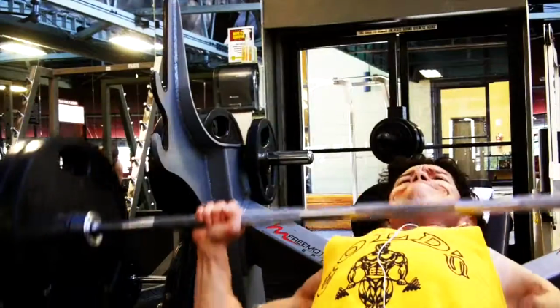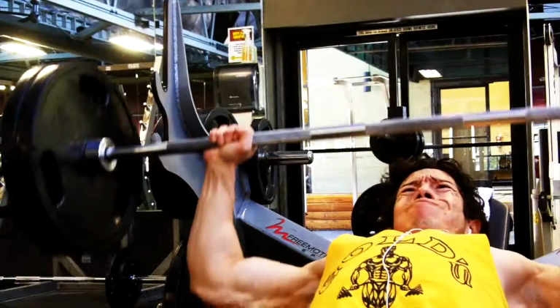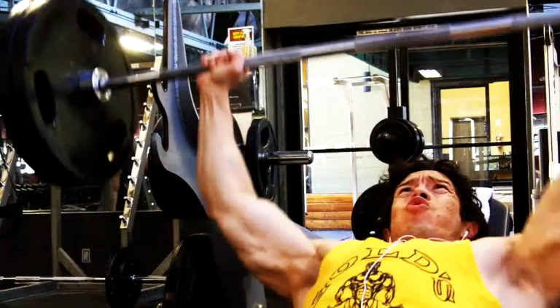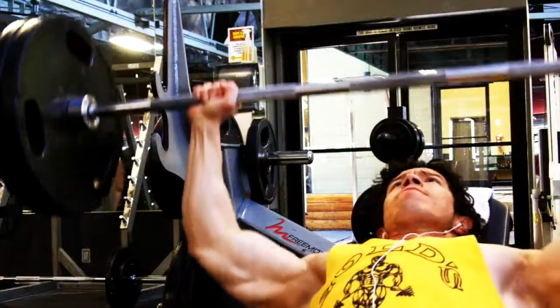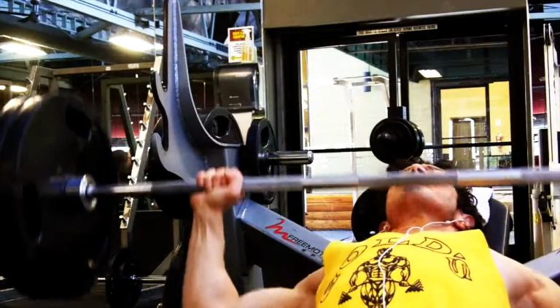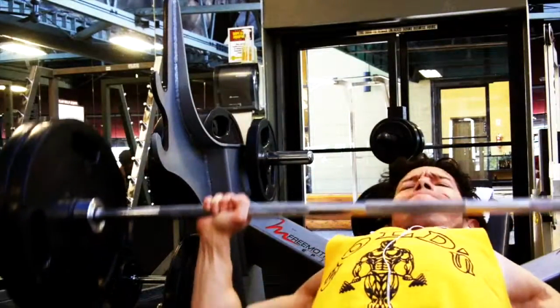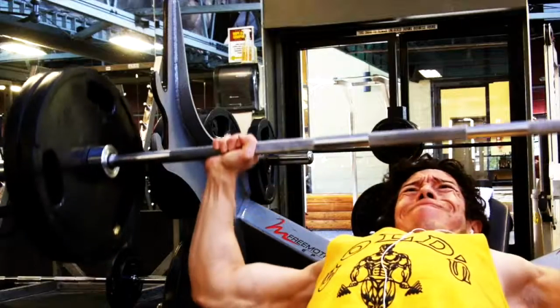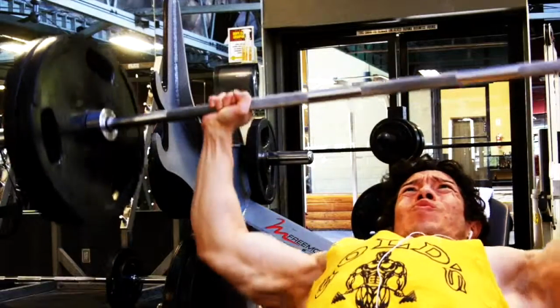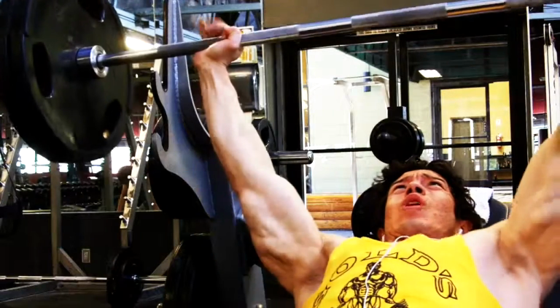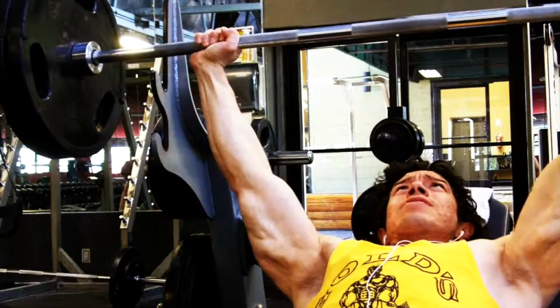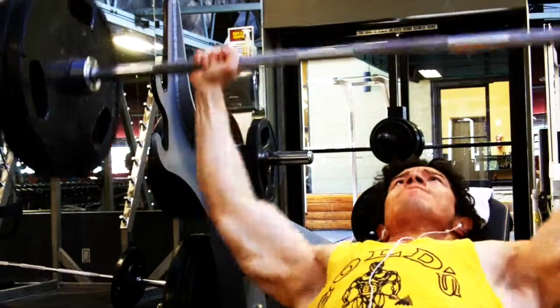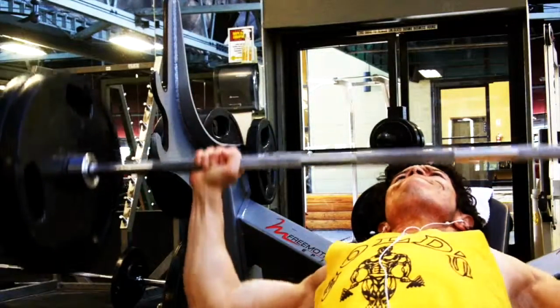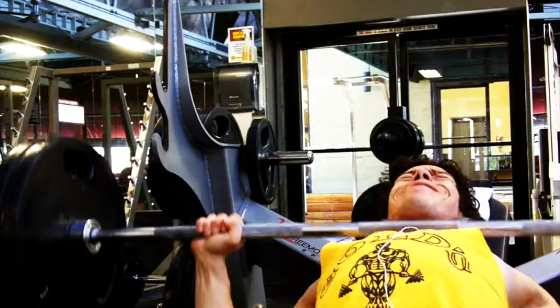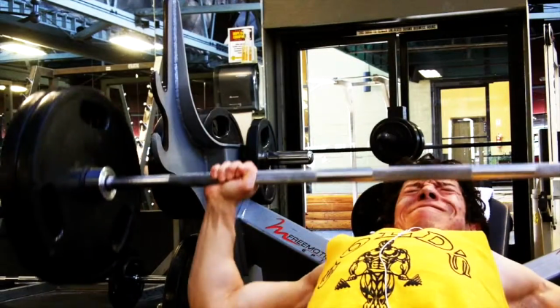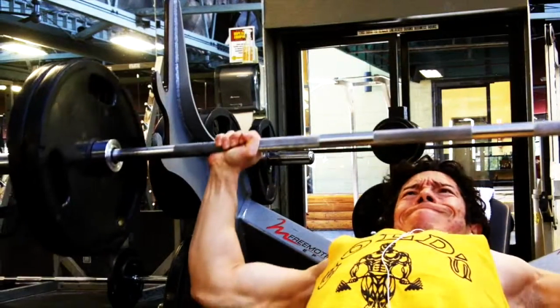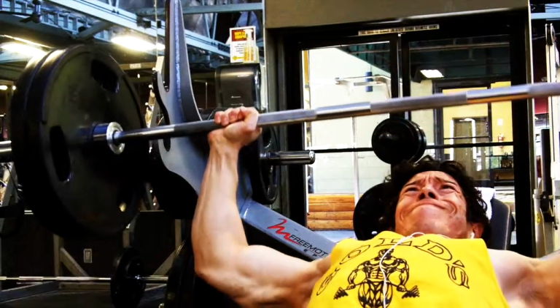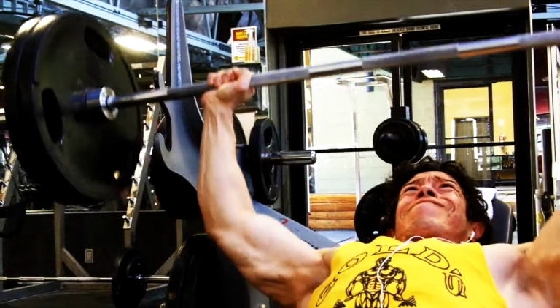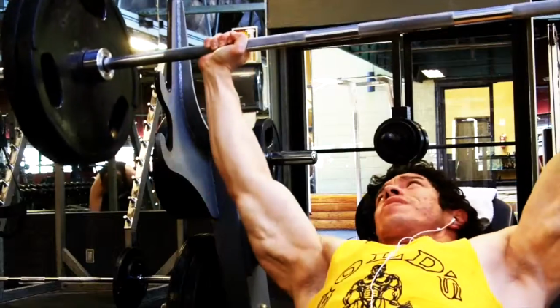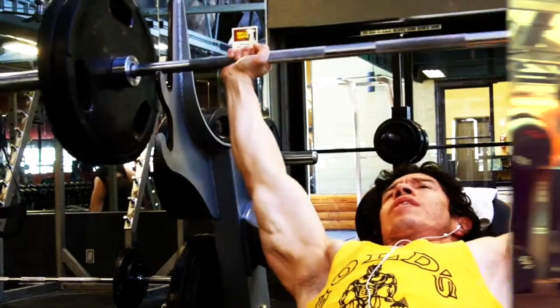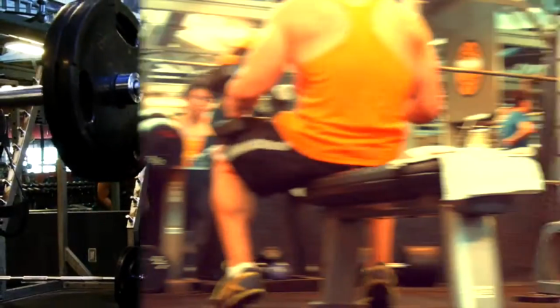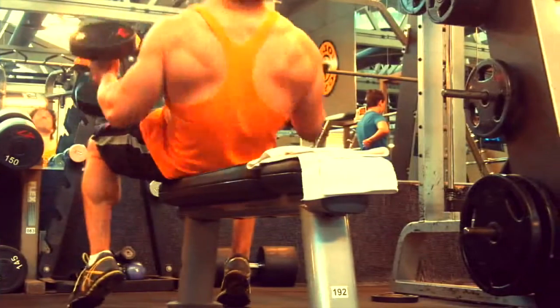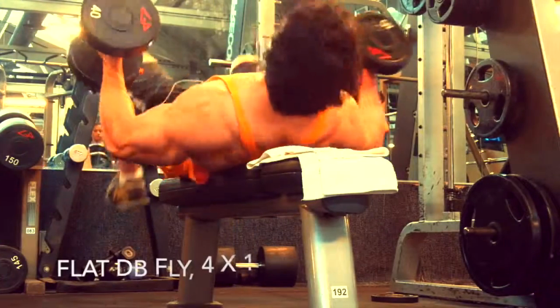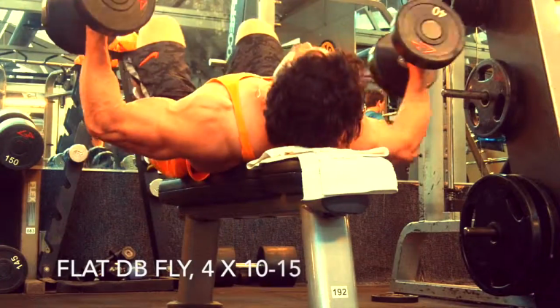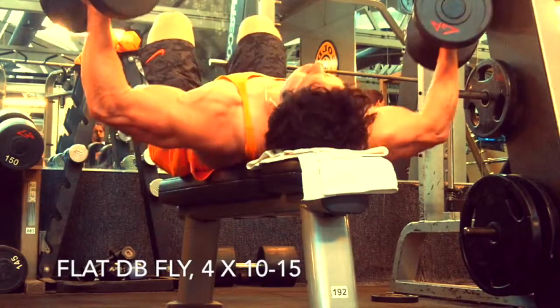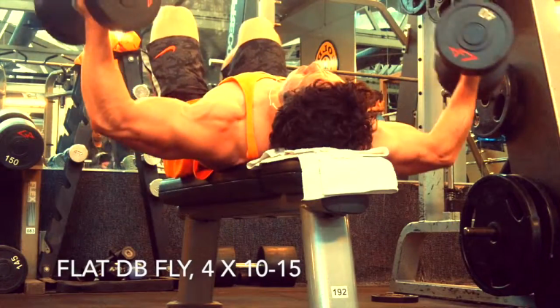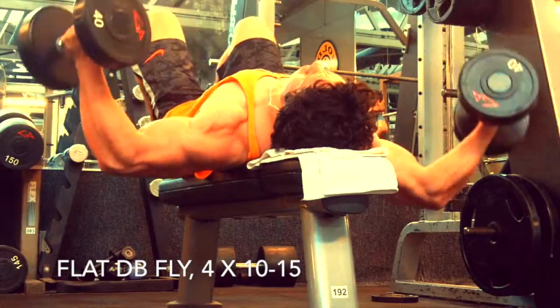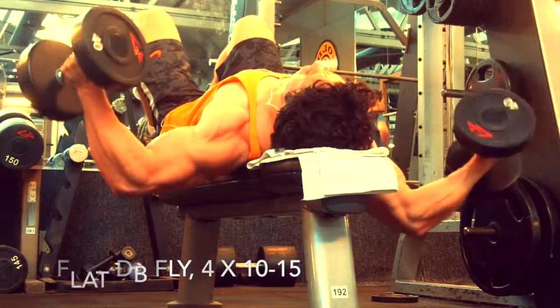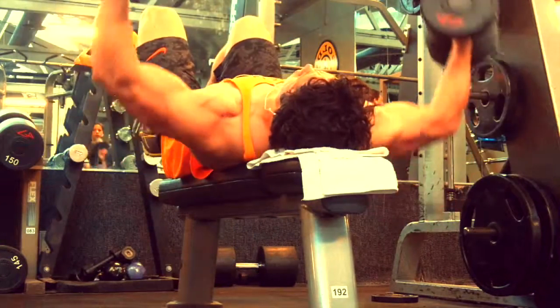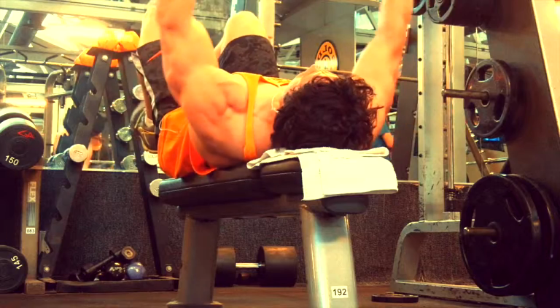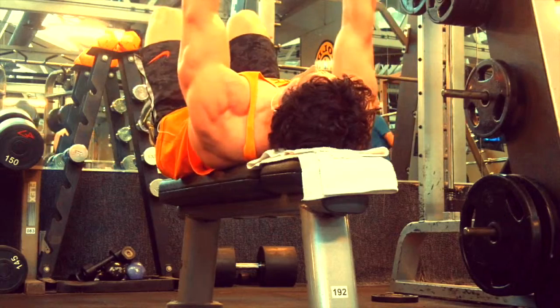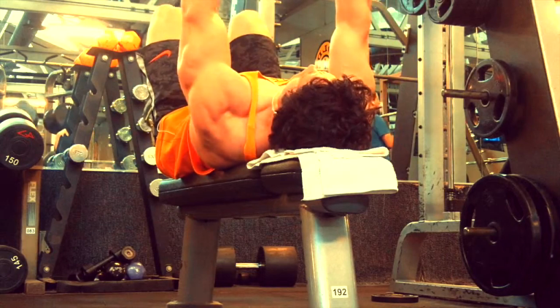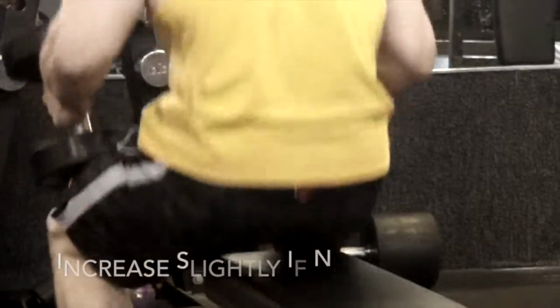That could last about 30 to 40 seconds. So with a priority exercise, you hit the part of the muscle group you want to attack the most. Say for example, if you're doing an incline bench press, you want to build the upper part of the pectorals the most out of that chest day.